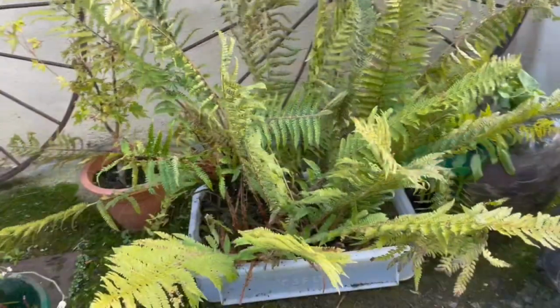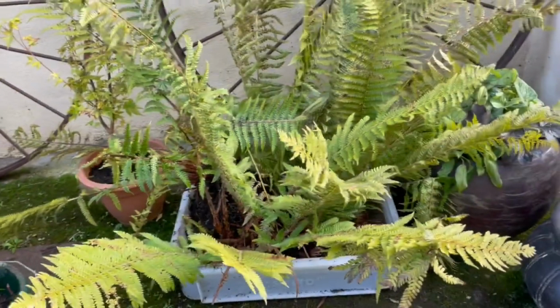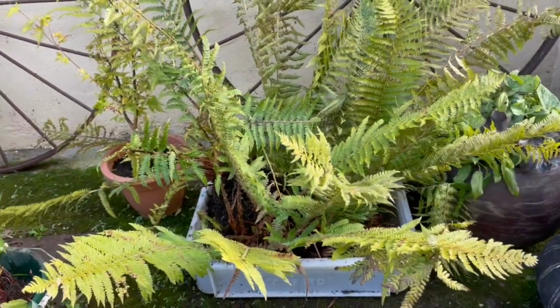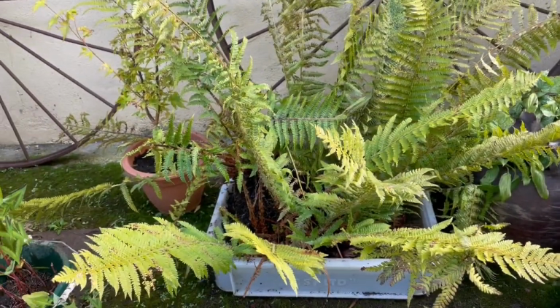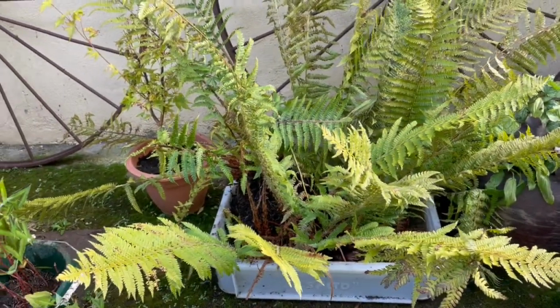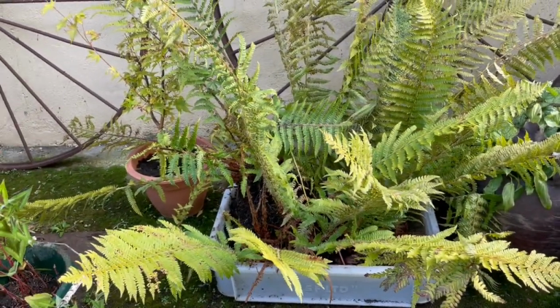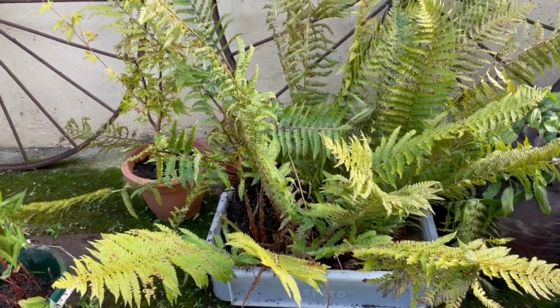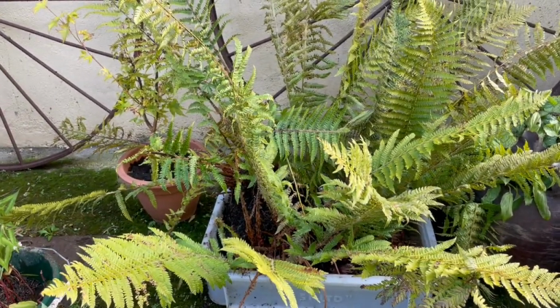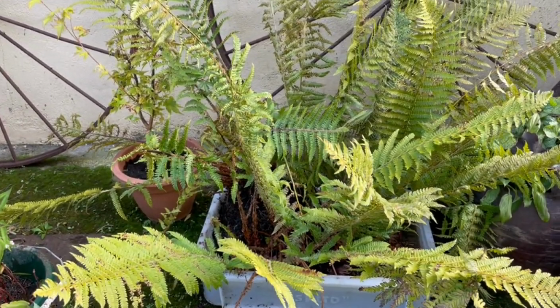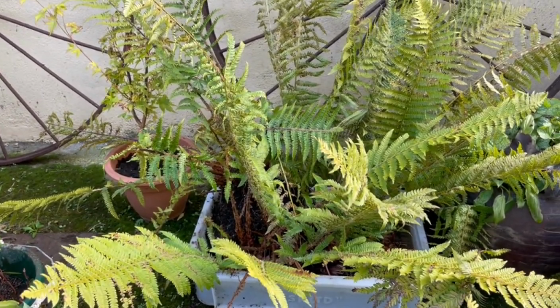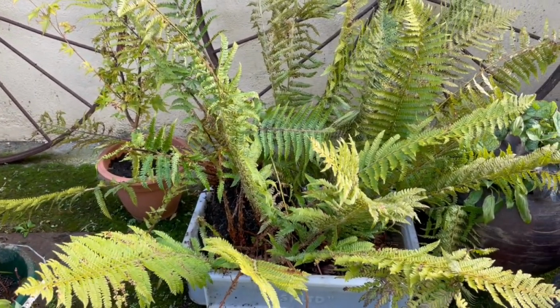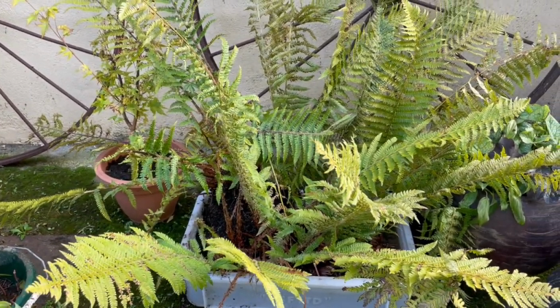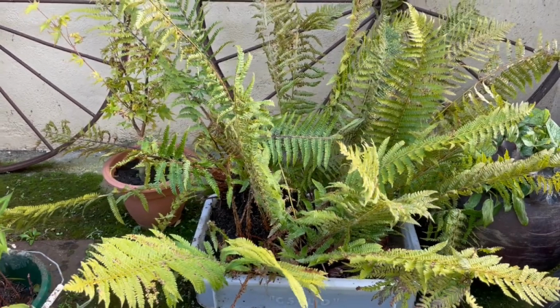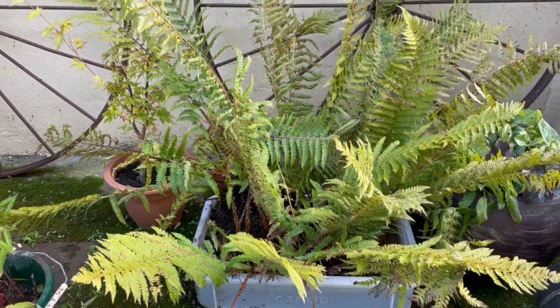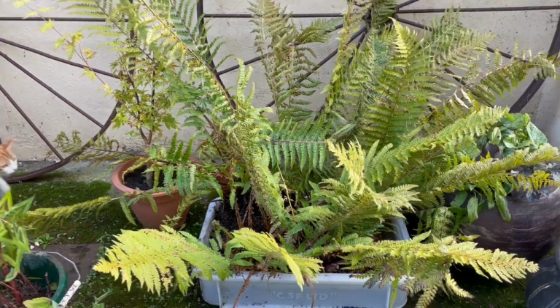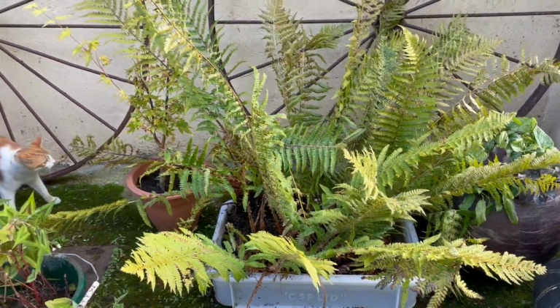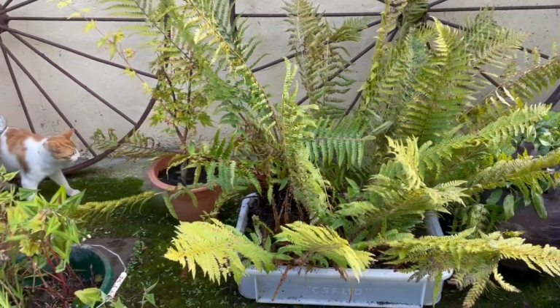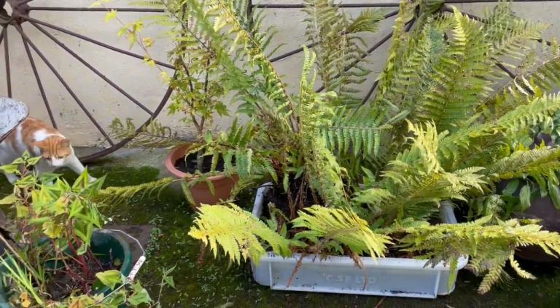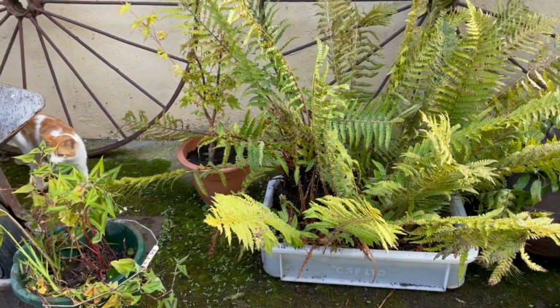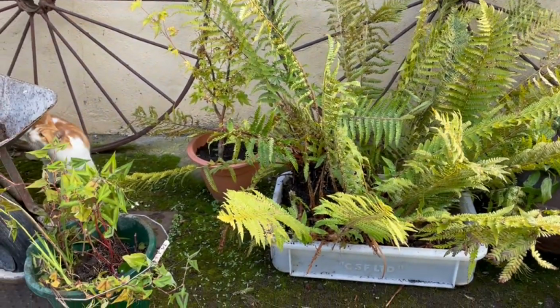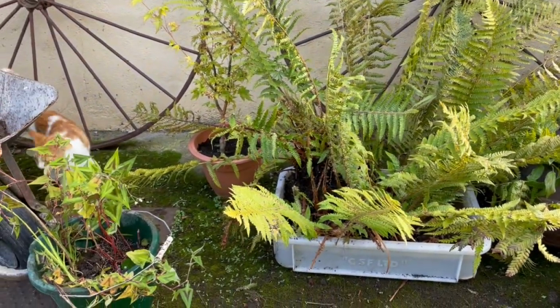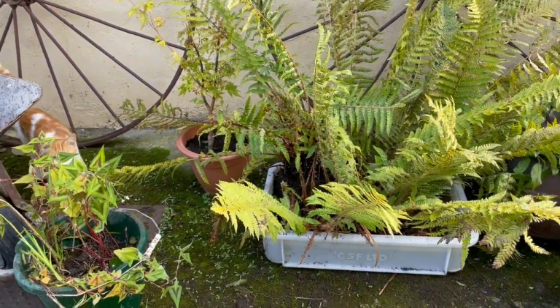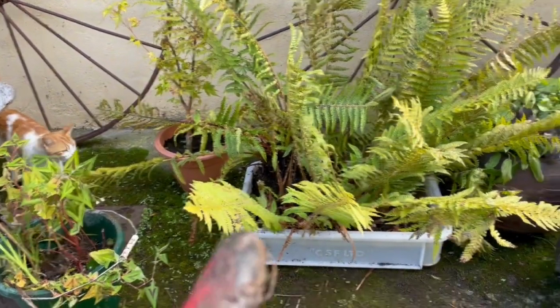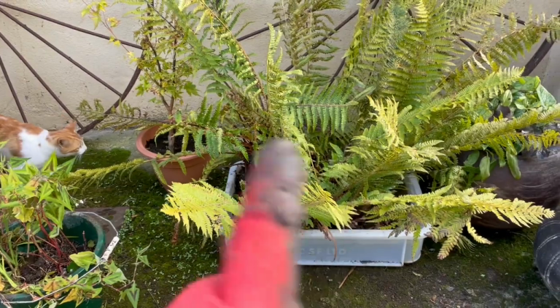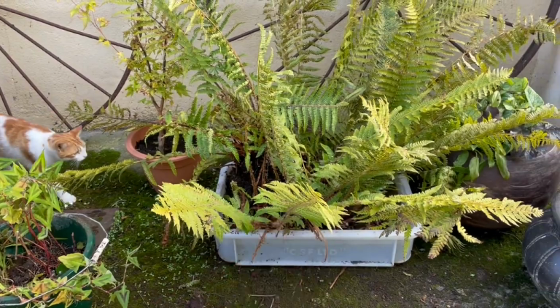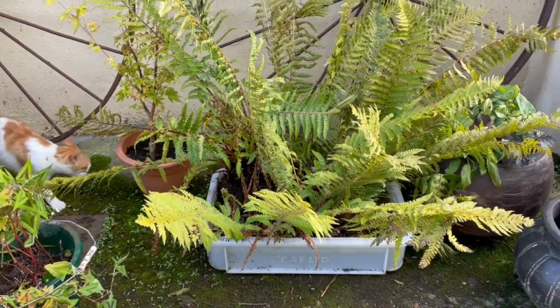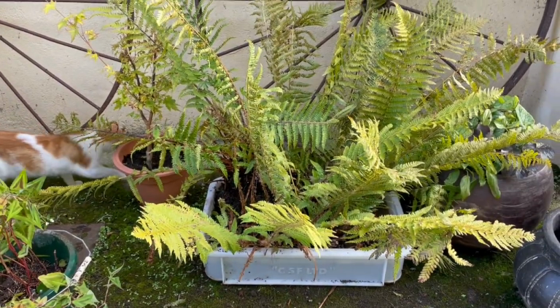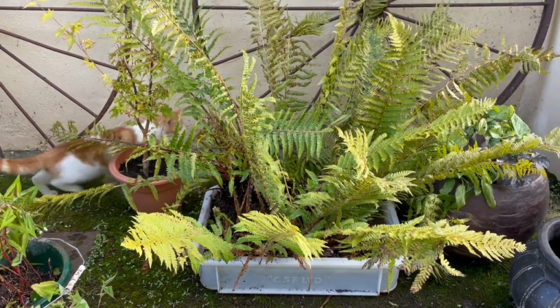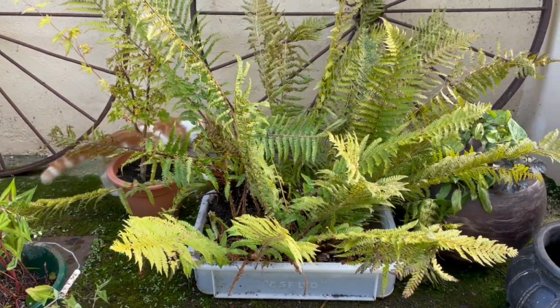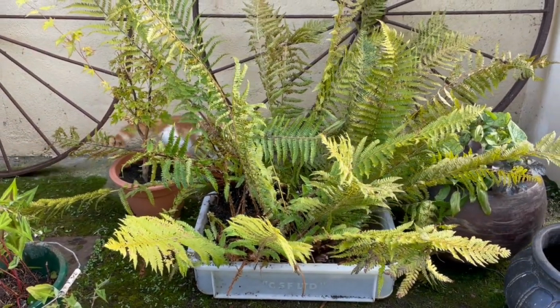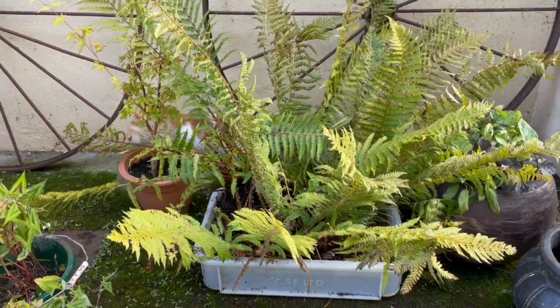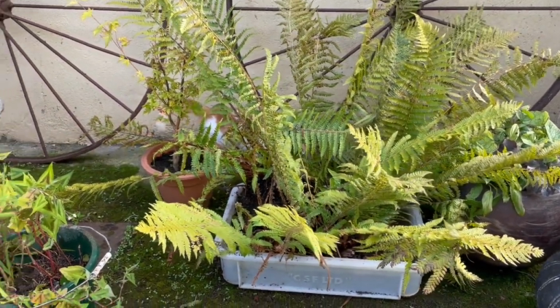Look at these magnificent ferns, all dug up from my friend's garden. I needed a container to grow them on so the weeds can show themselves and I can keep weeding them out, because I don't want to bring her weeds into my garden.